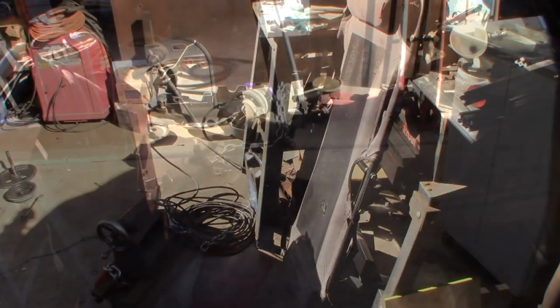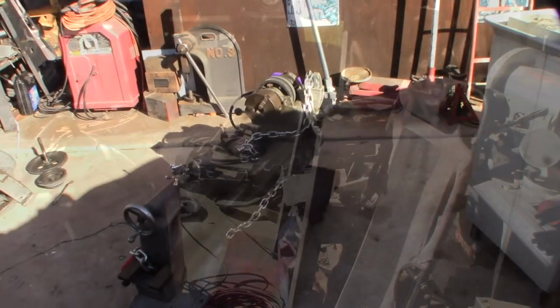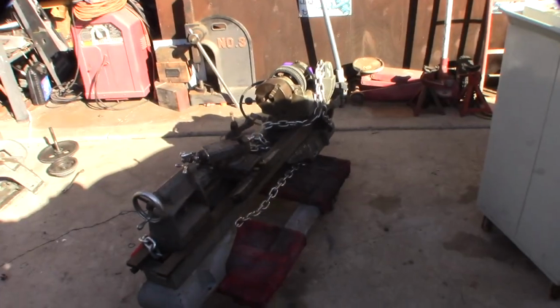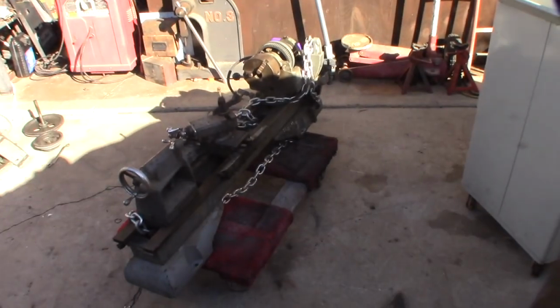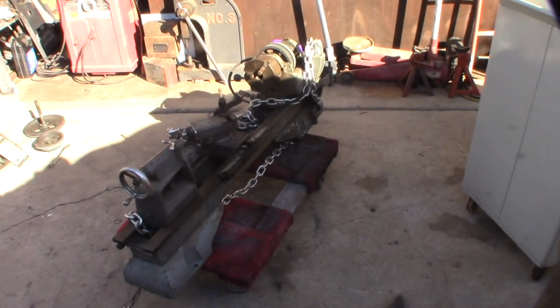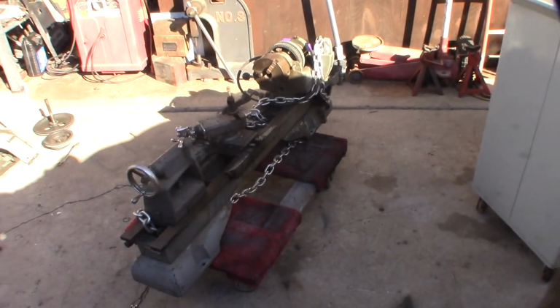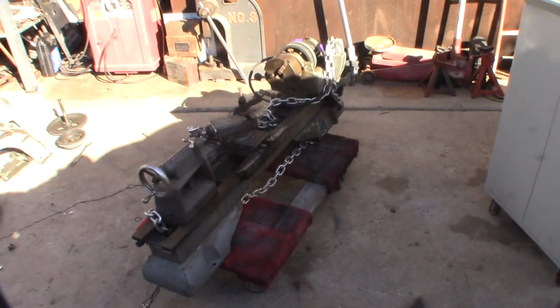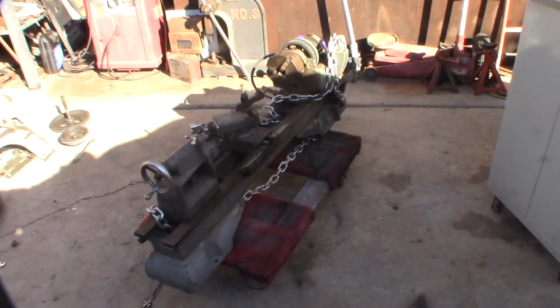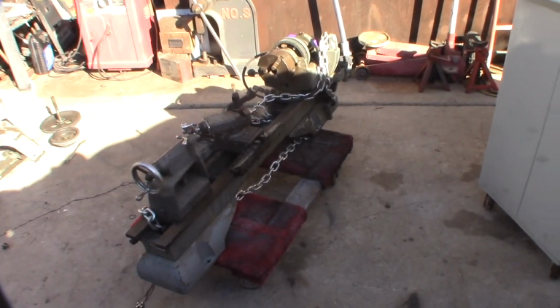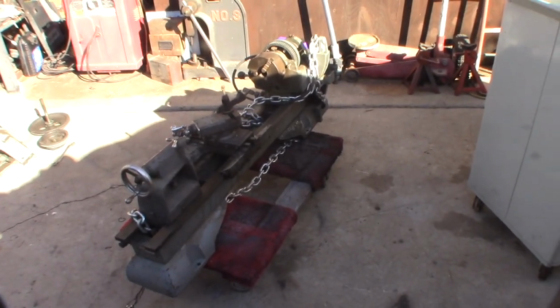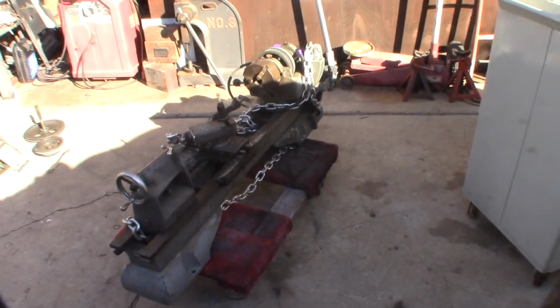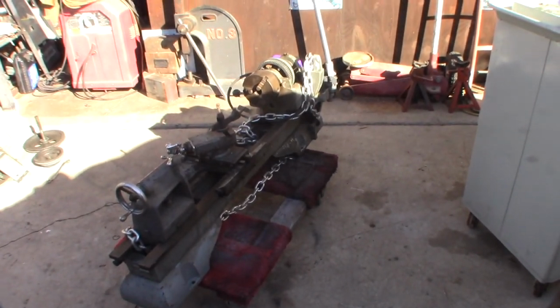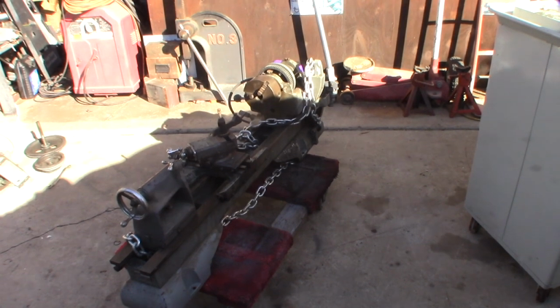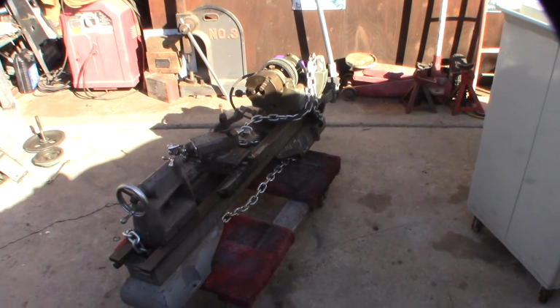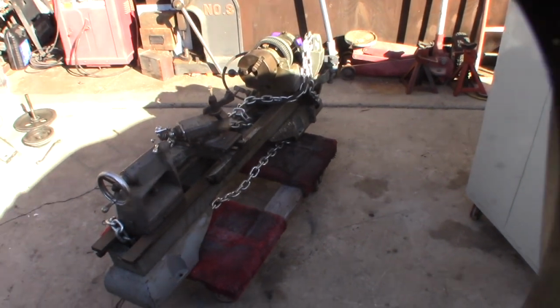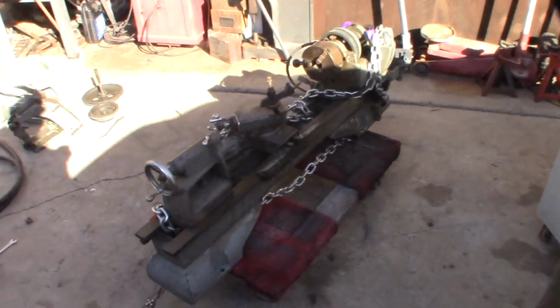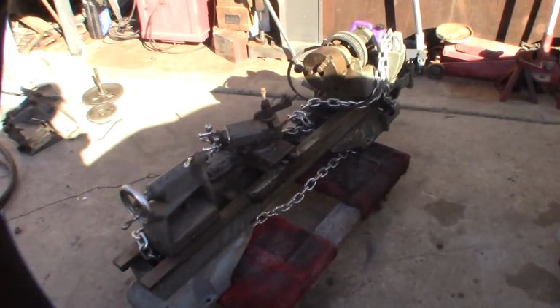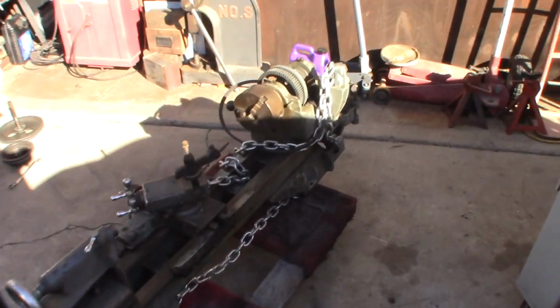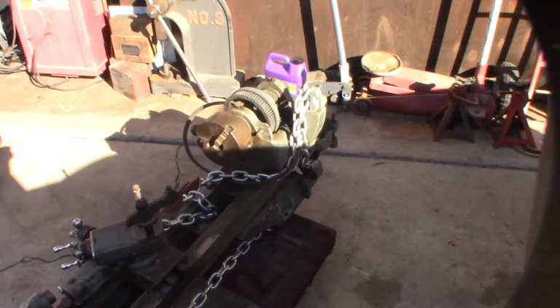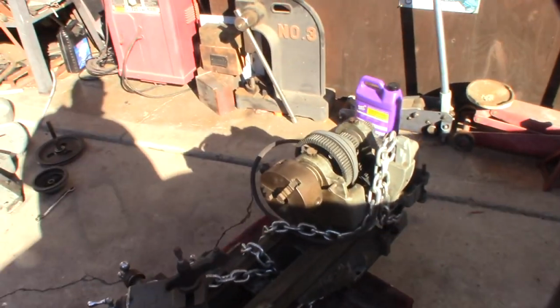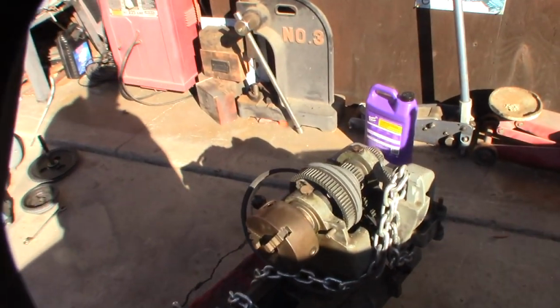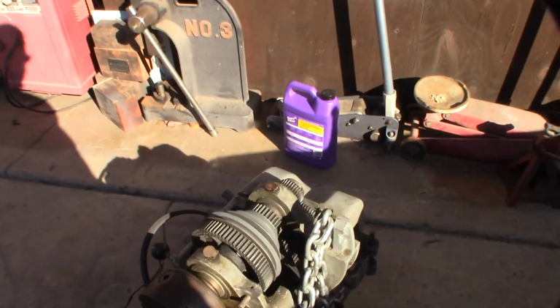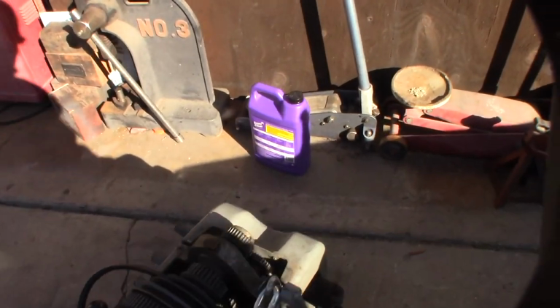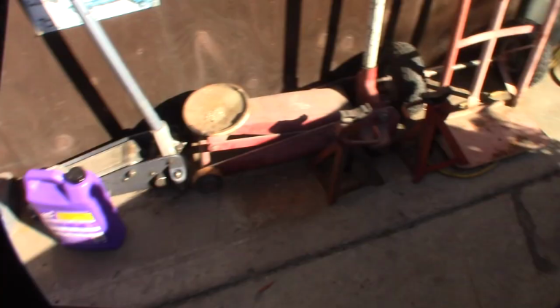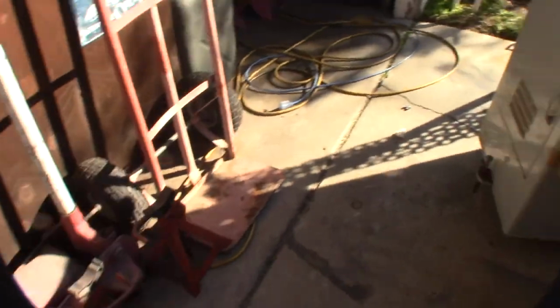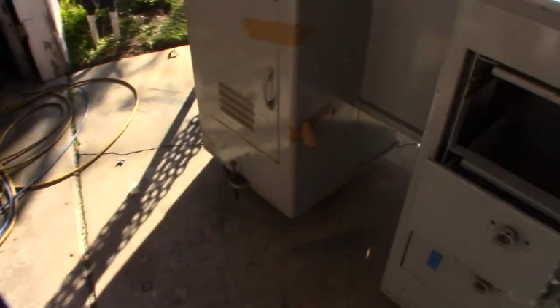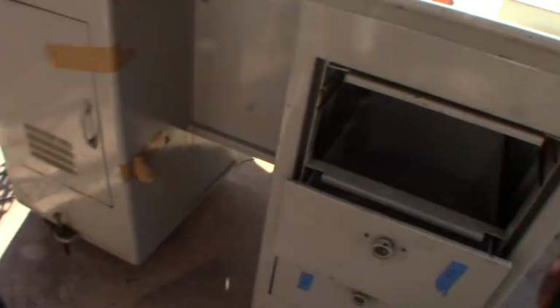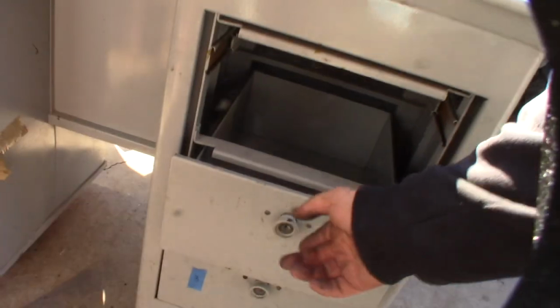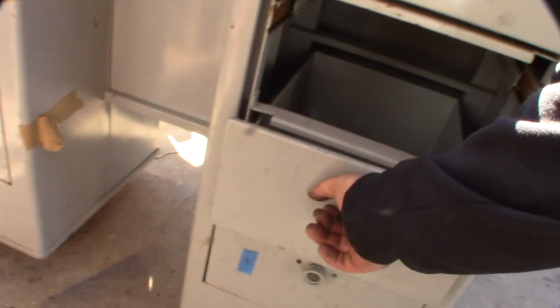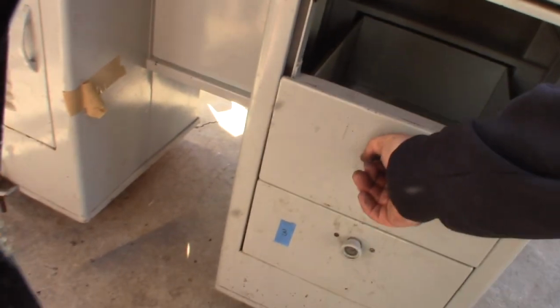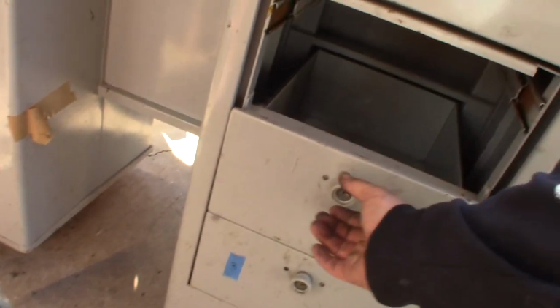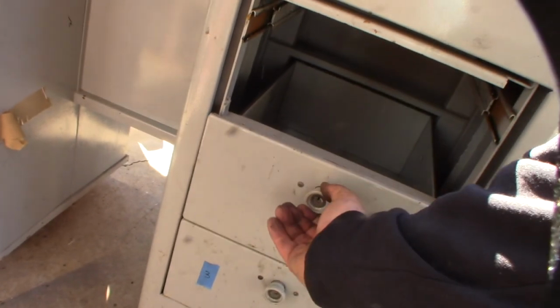The cool thing about this lathe is there's a lot of documentation. There are even 3D printed plastic gears, and I might design some new gears to lower the feed rate. I also have all the drawers — nice locking drawers.